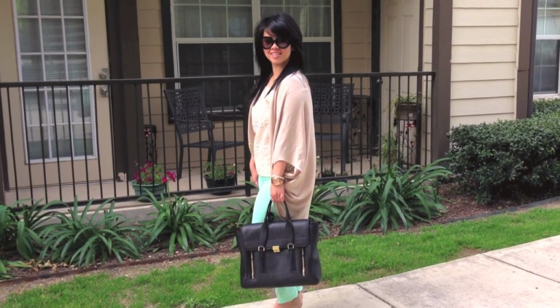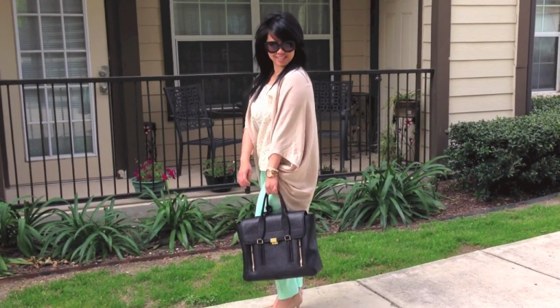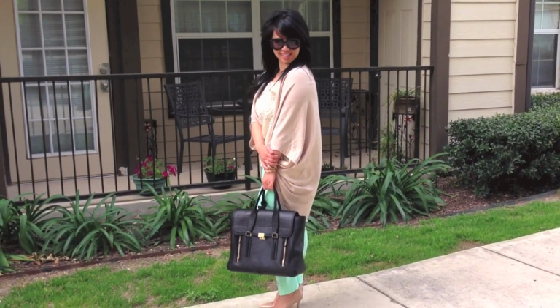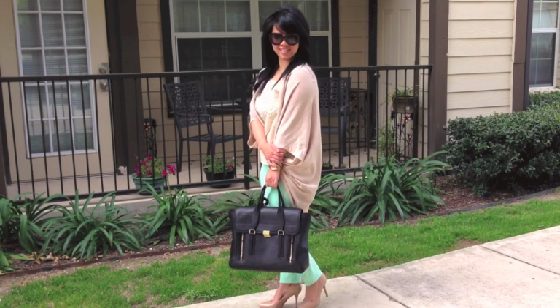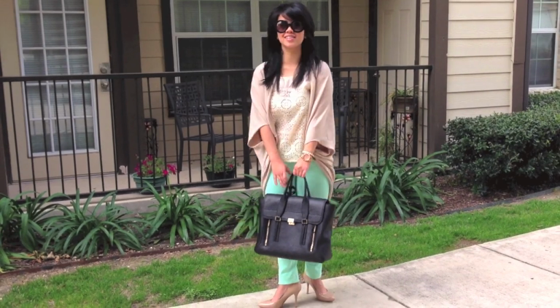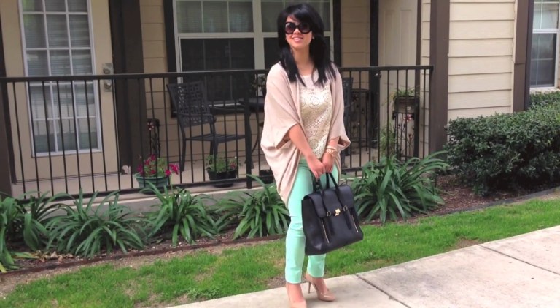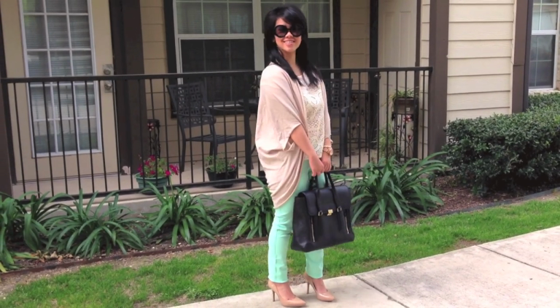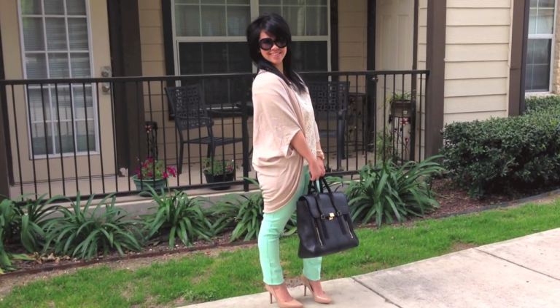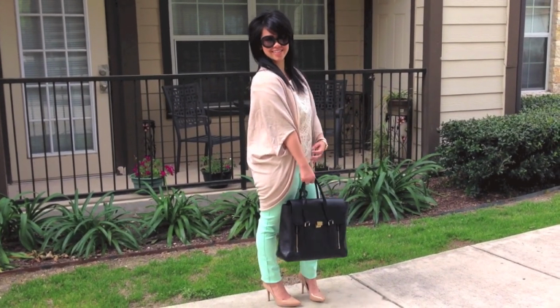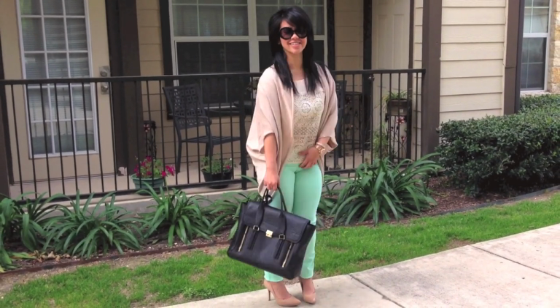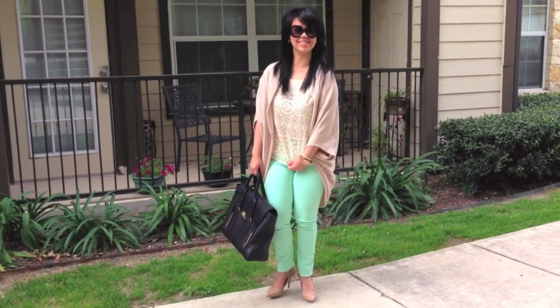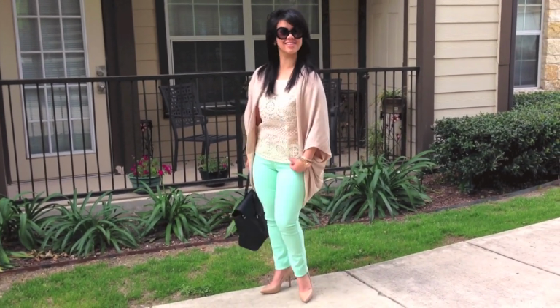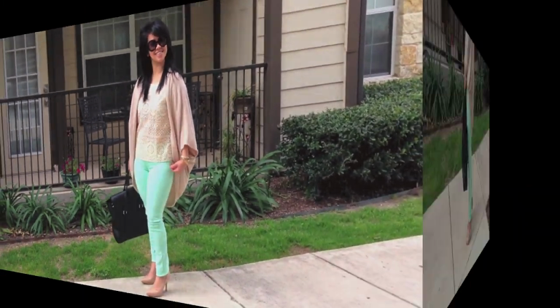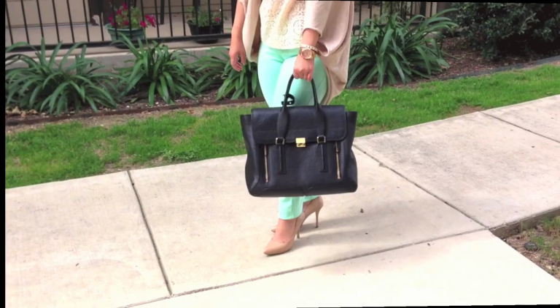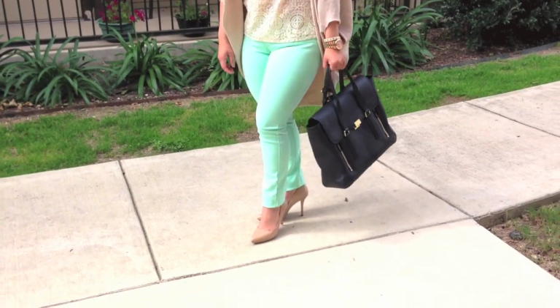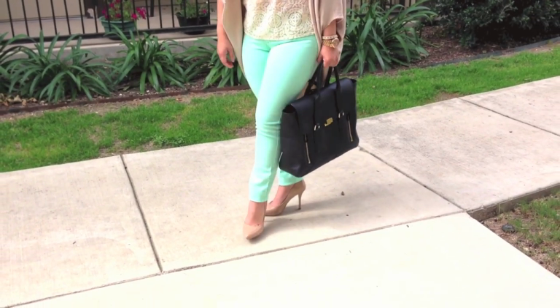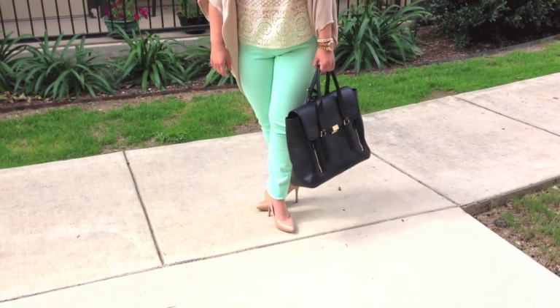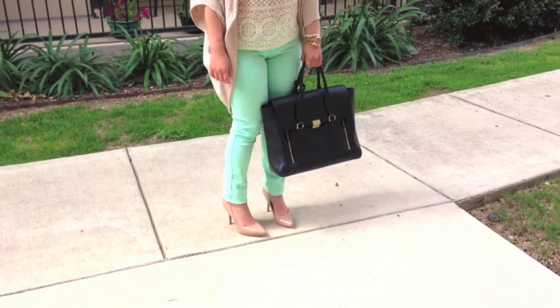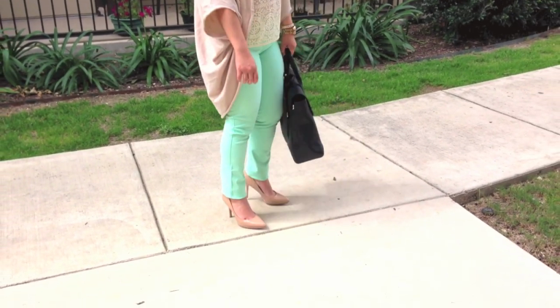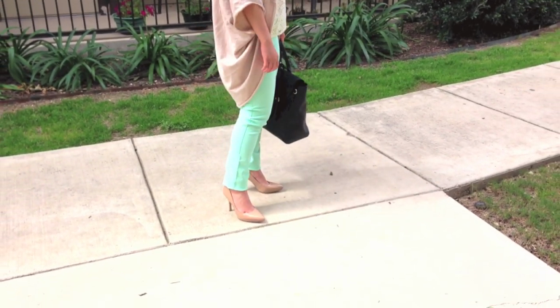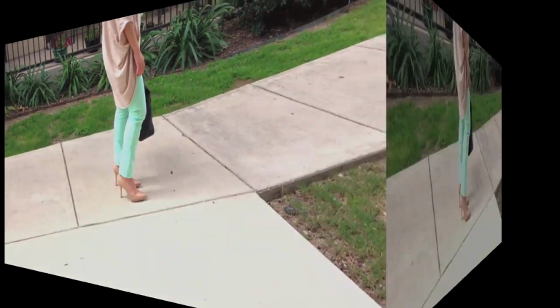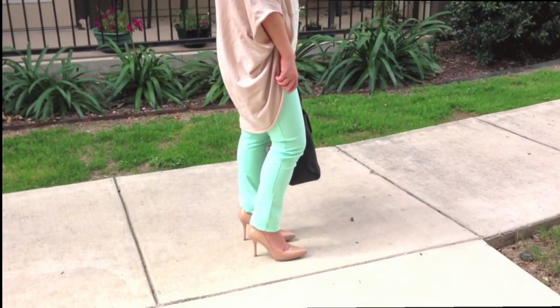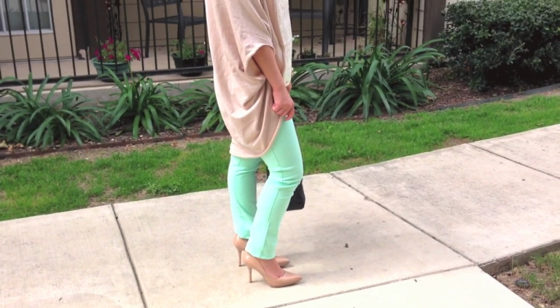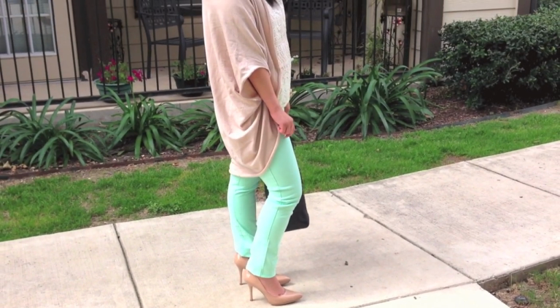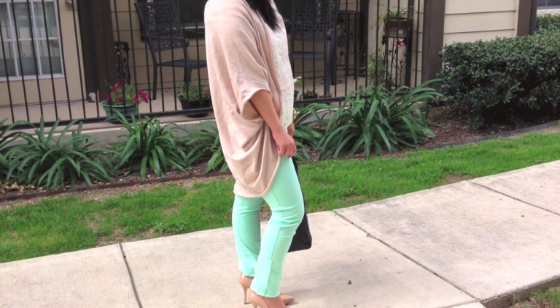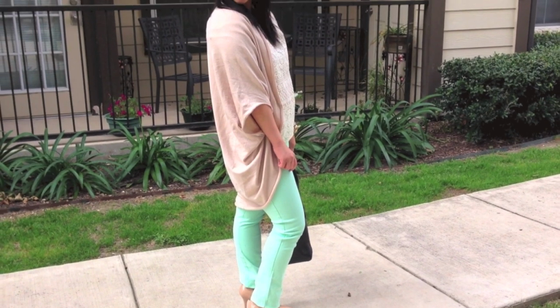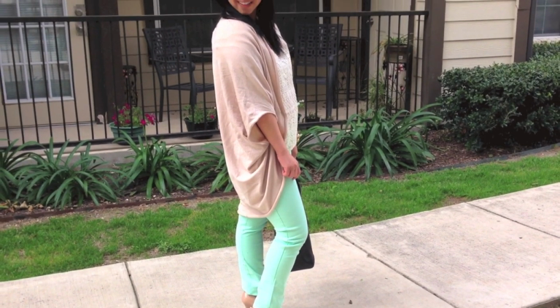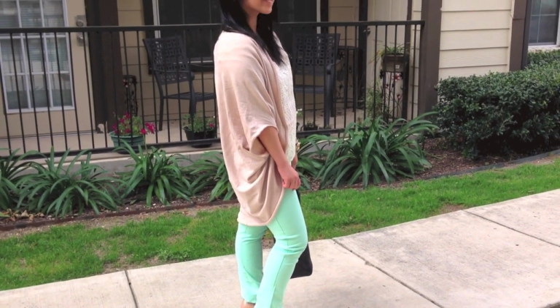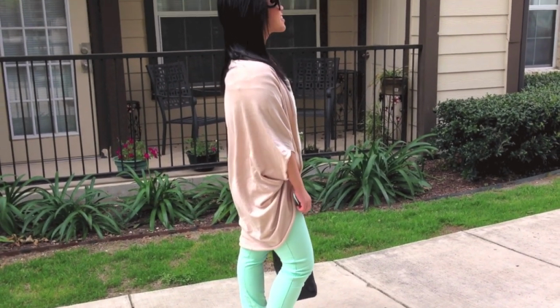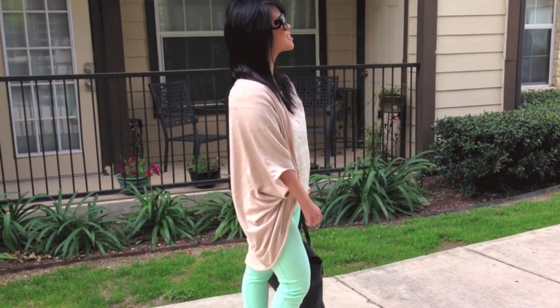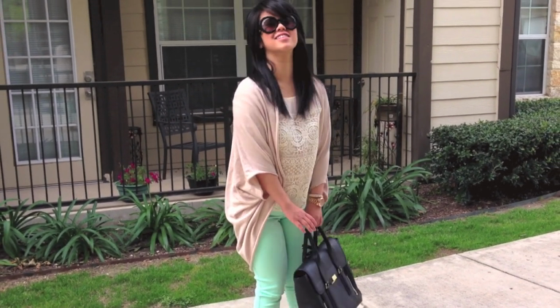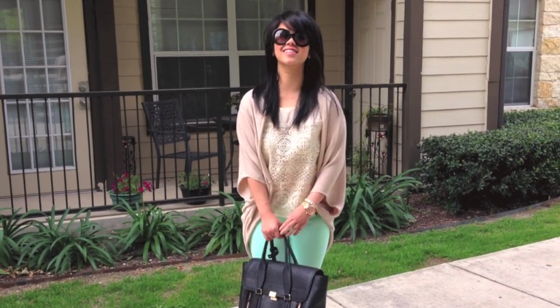The best comfy outfit for a full day of activity or traveling requires an oversized sweater, cardigan, or shawl. This is kind of a cross between all of them and I had to balance out the length.